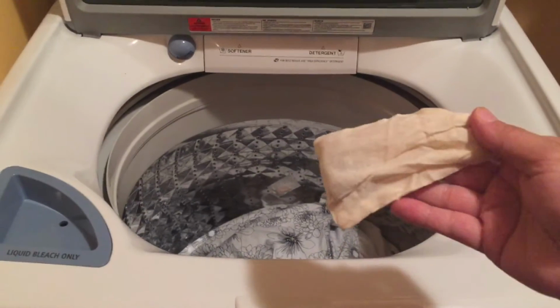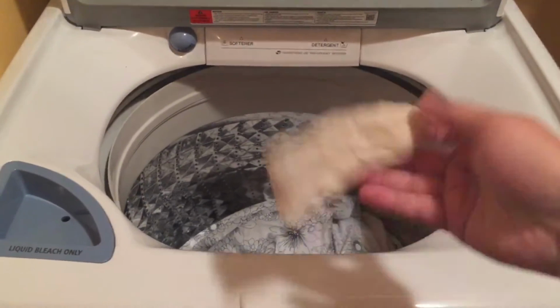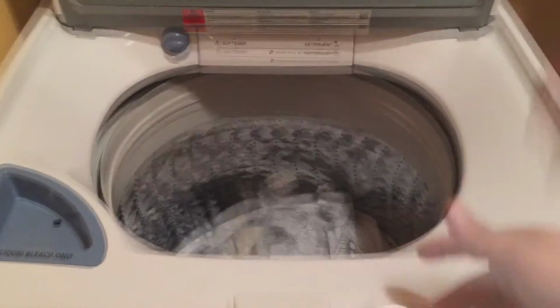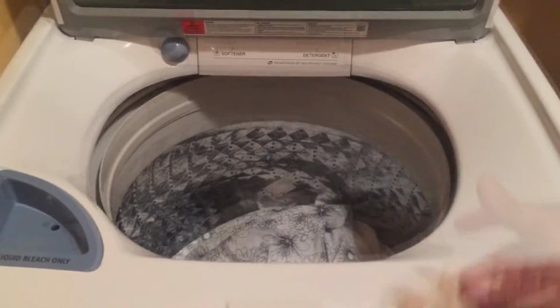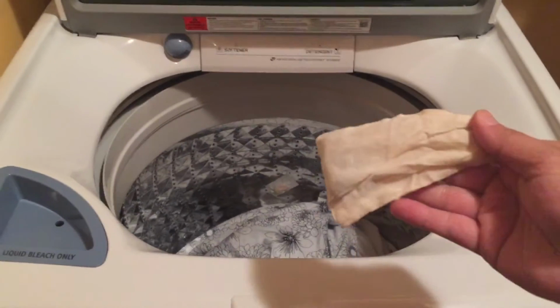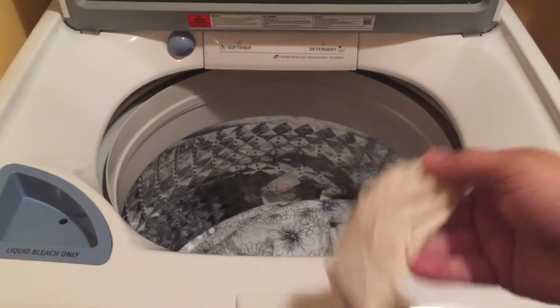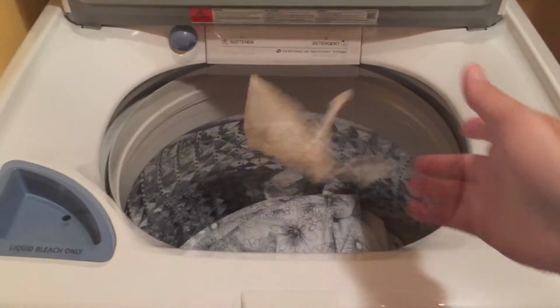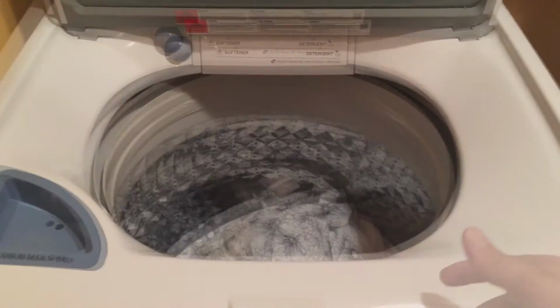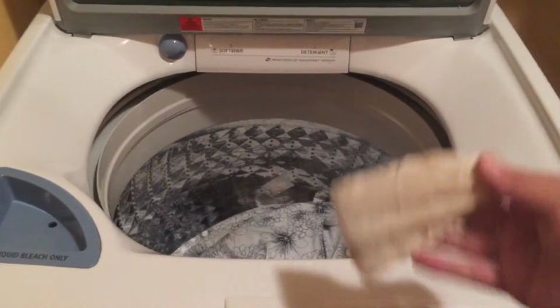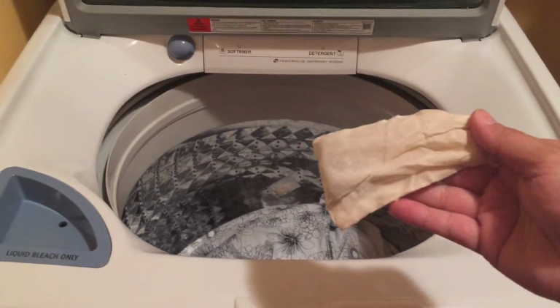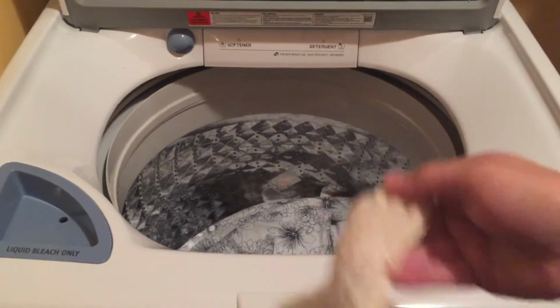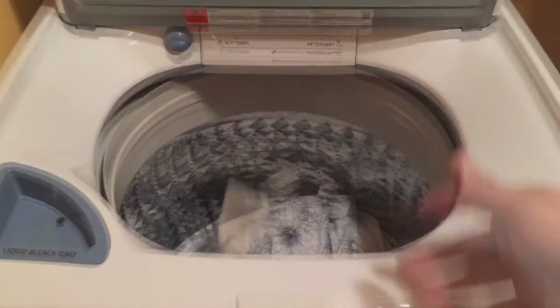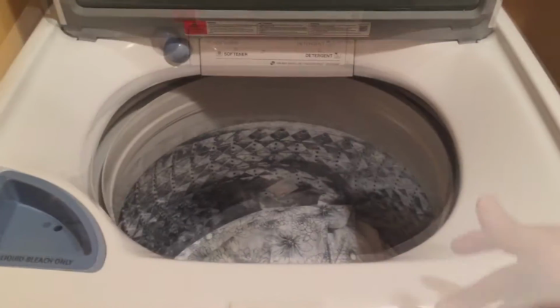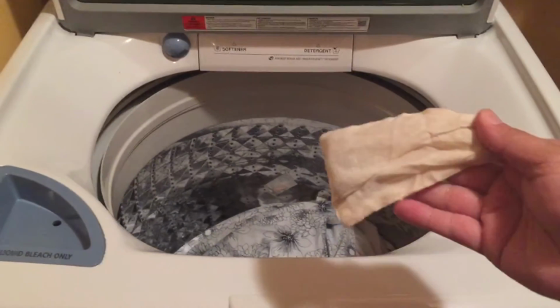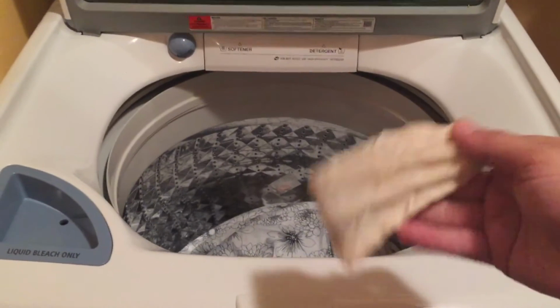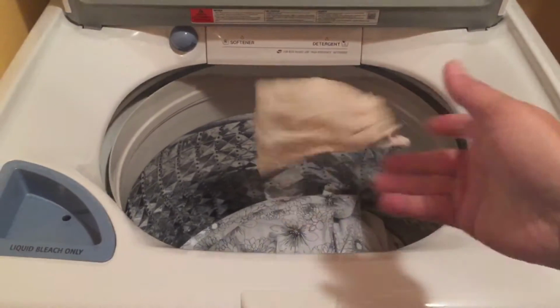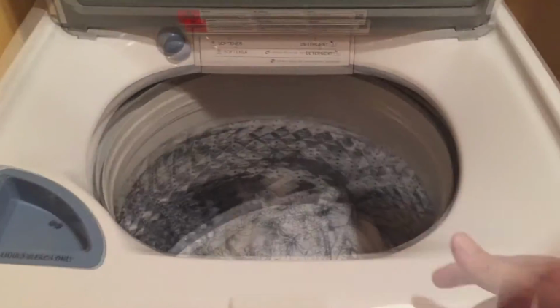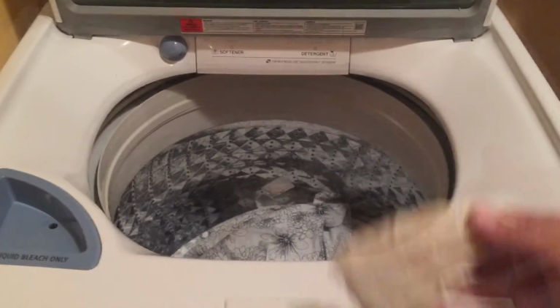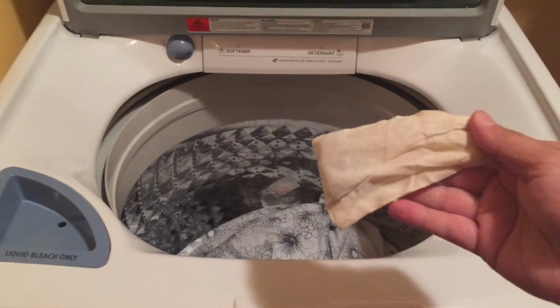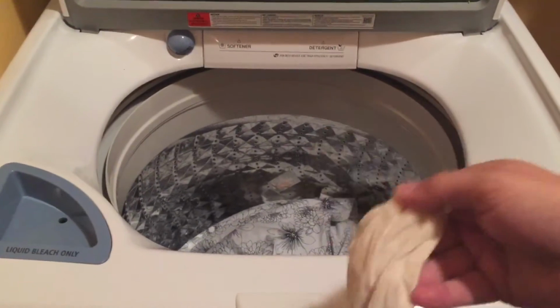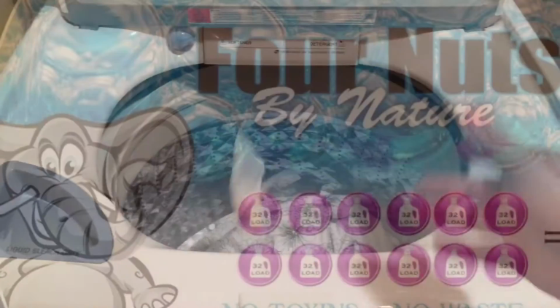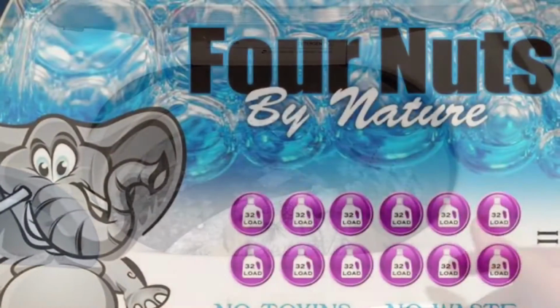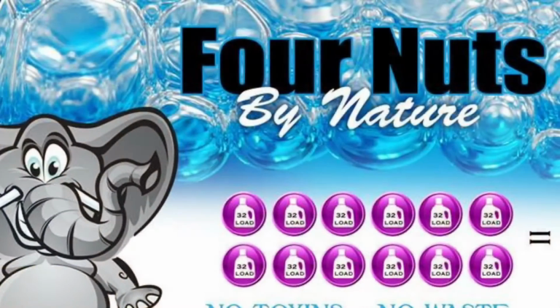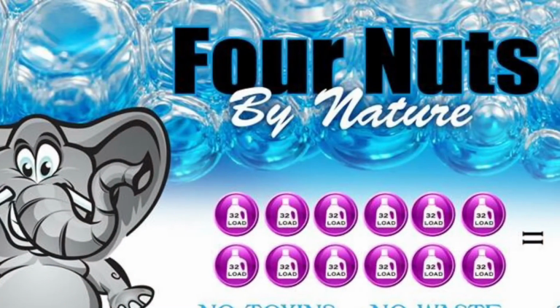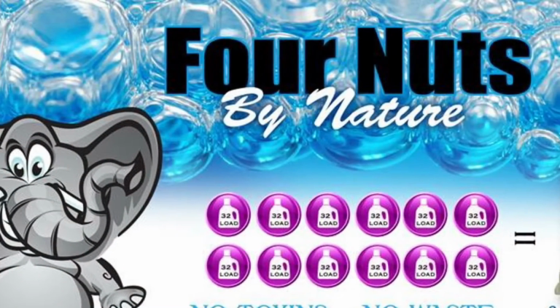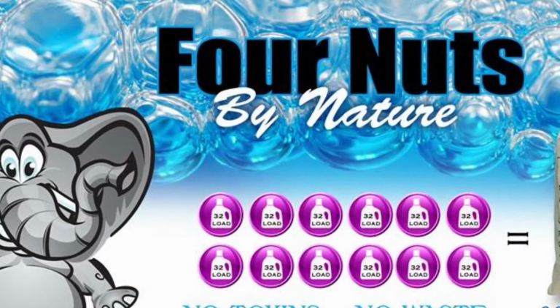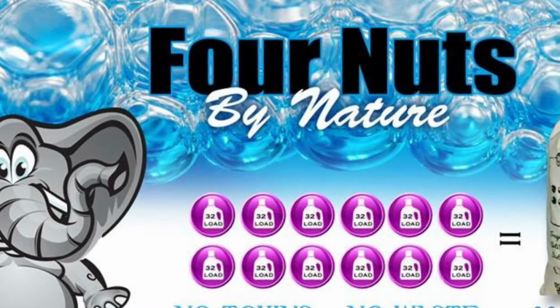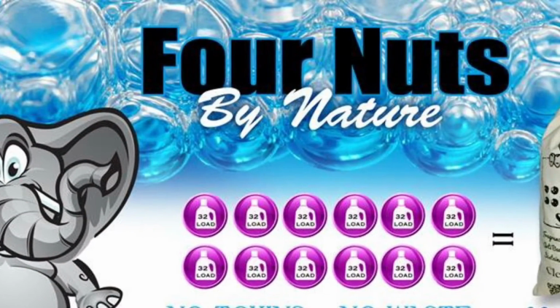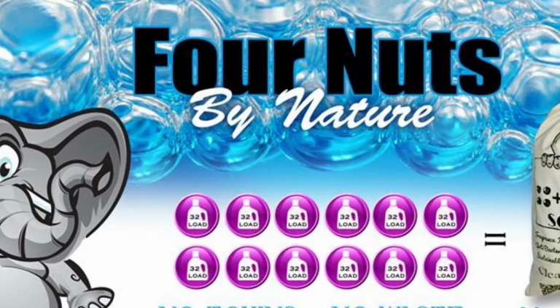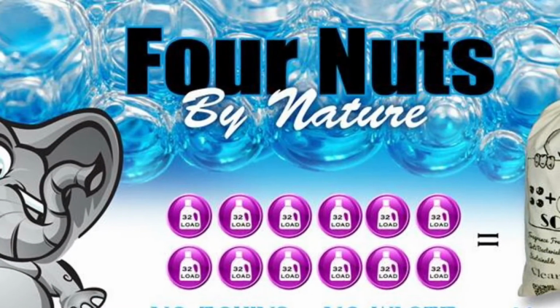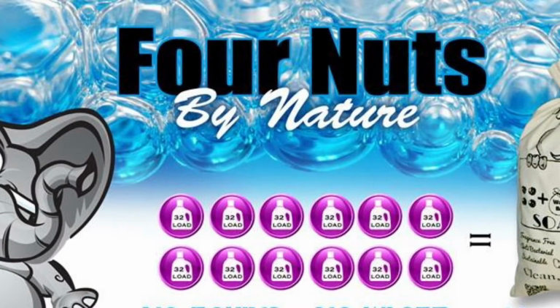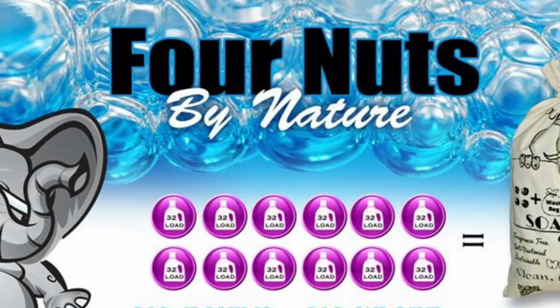You can reuse the same sack of nuts up to ten times on a high efficiency and a minimum of four. Don't forget to find us on Facebook at Four Nuts by Nature or find us online at fournutsbynature.com.